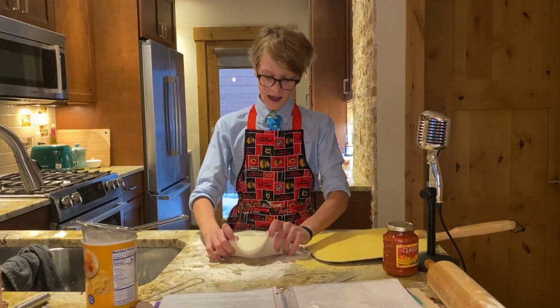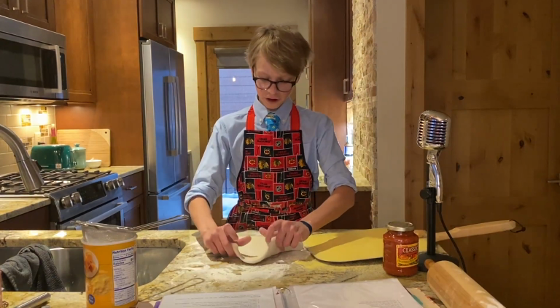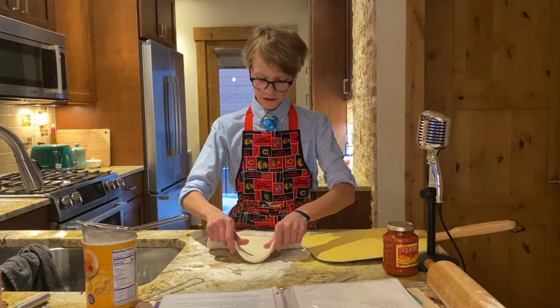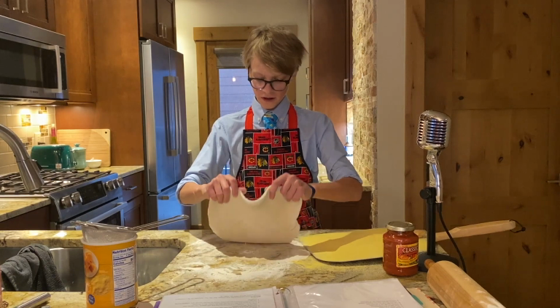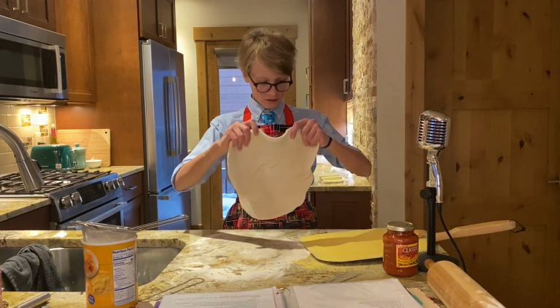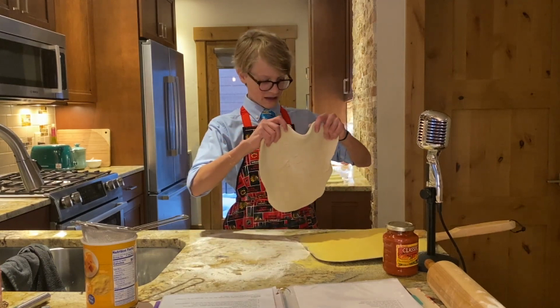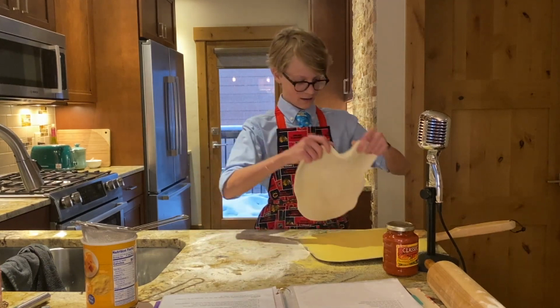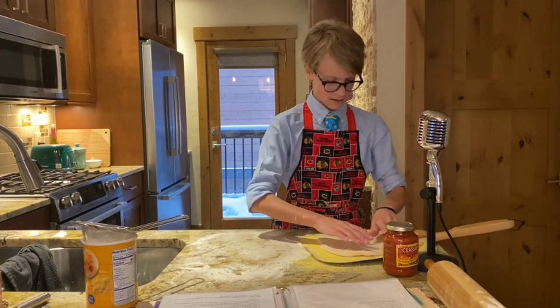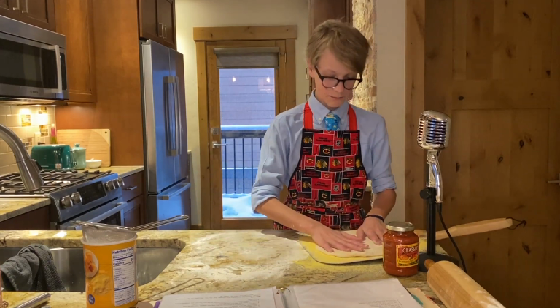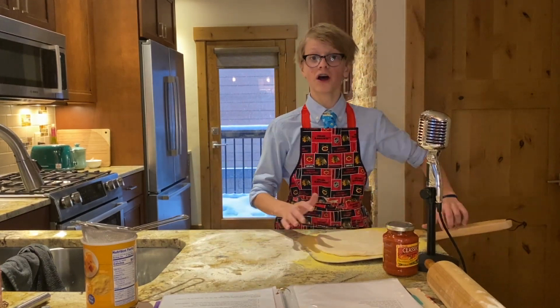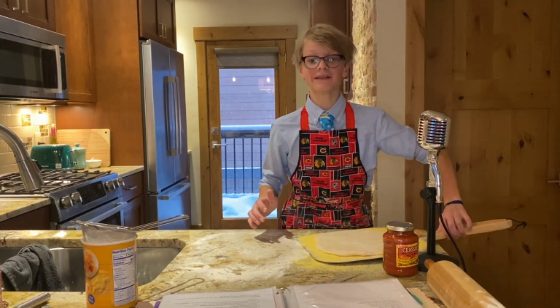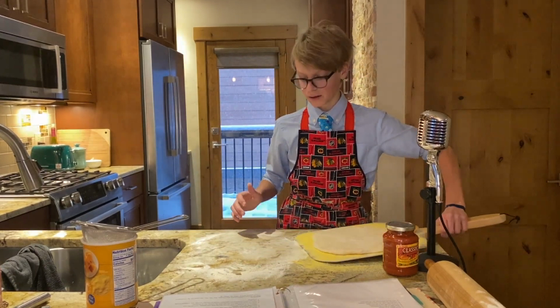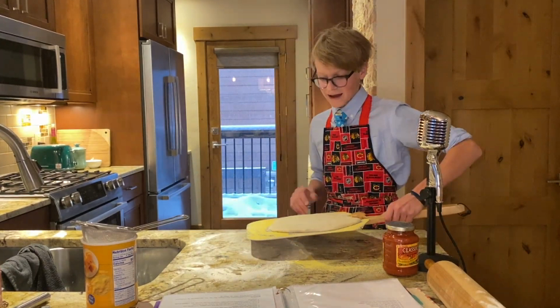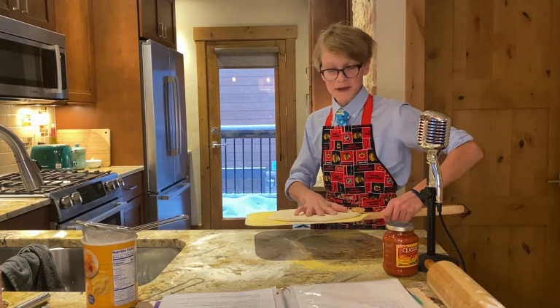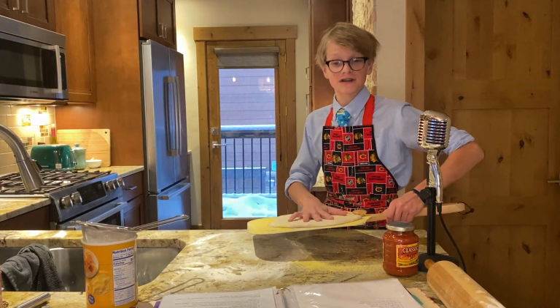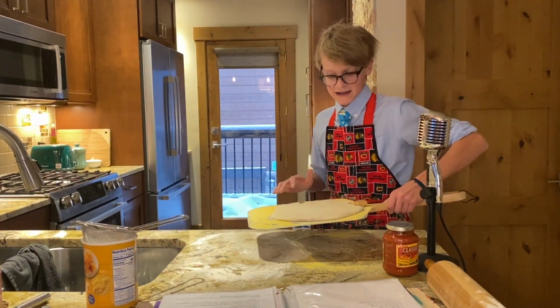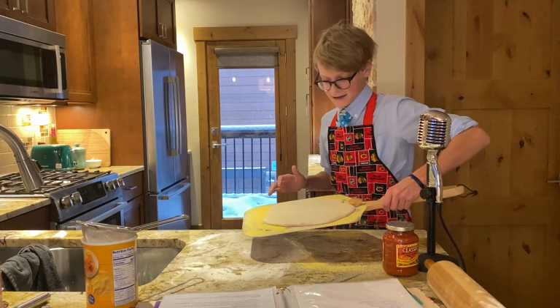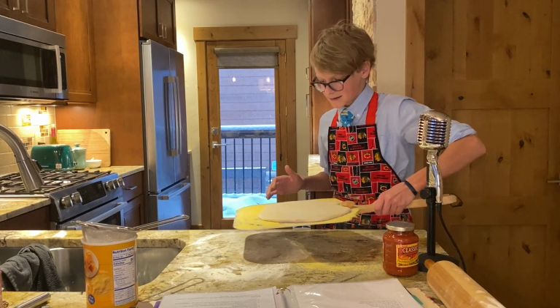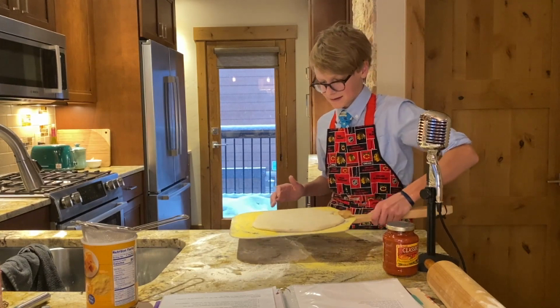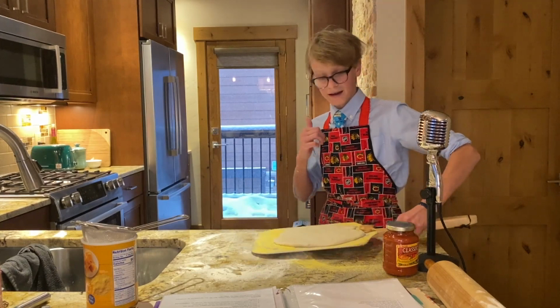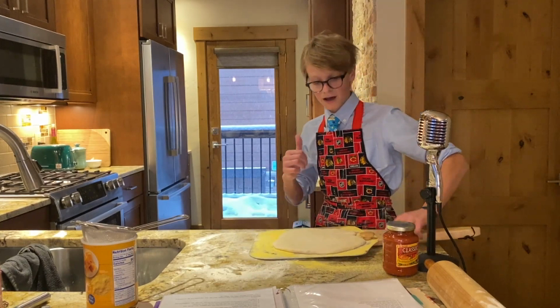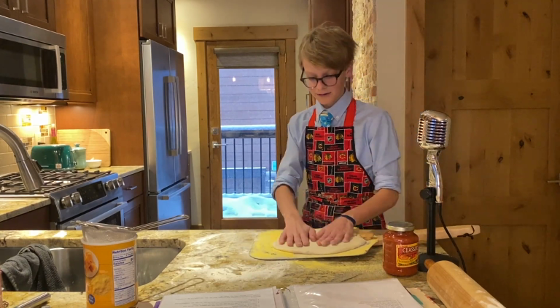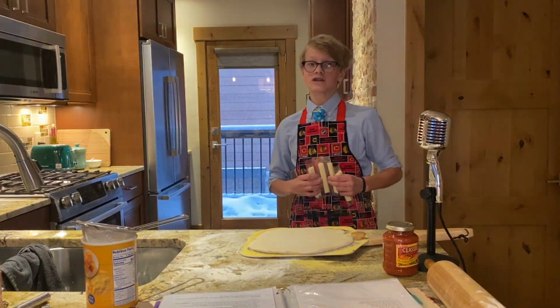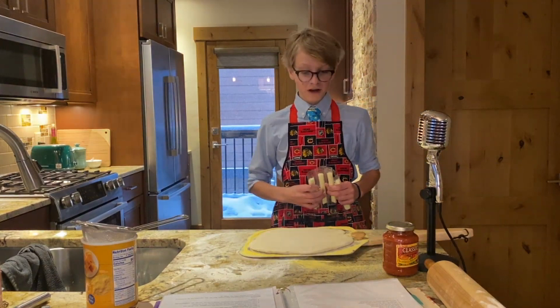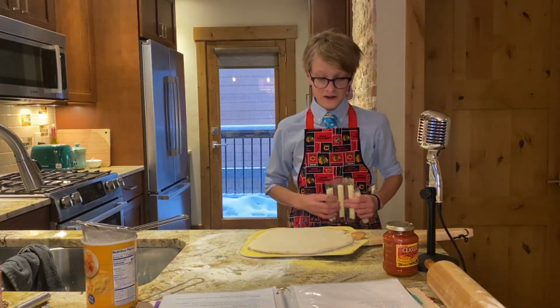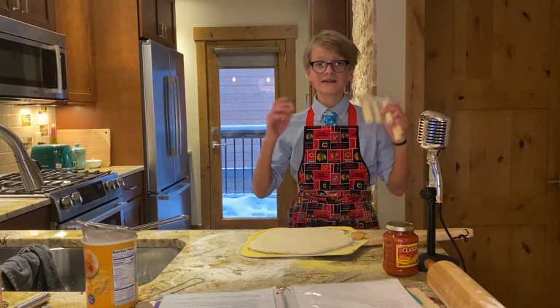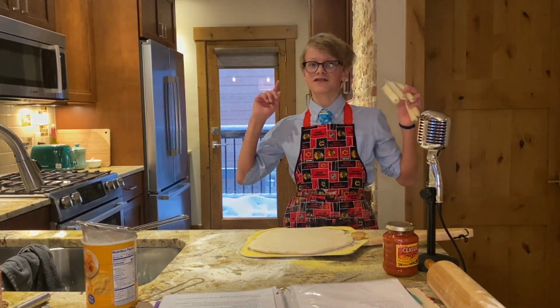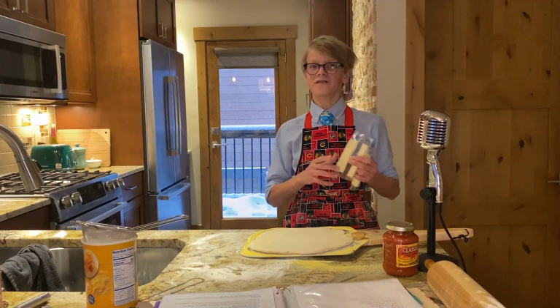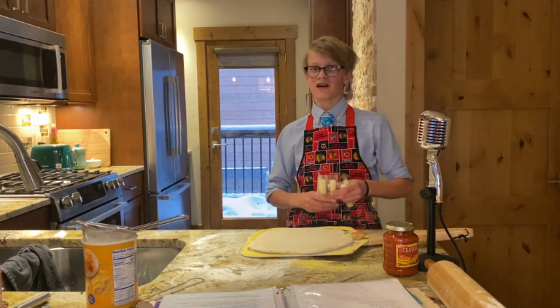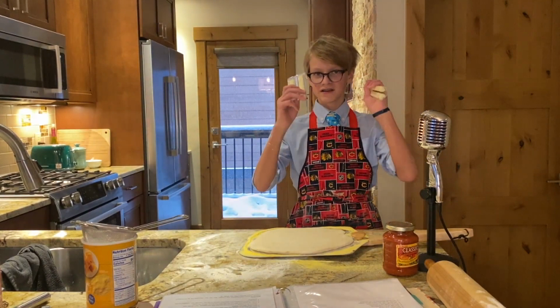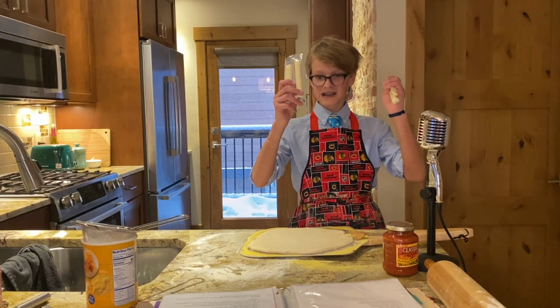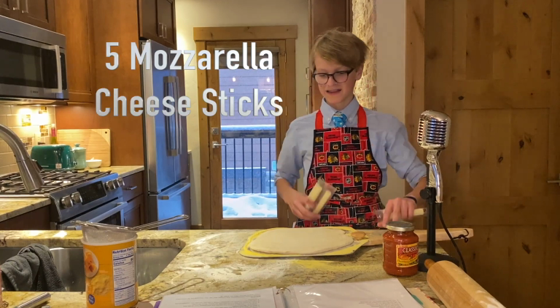After you roll out the dough, take it and put it on your pizza peel. Make sure it slides nice — and there we go. Now the first thing we're going to do is make our stuffed crust.